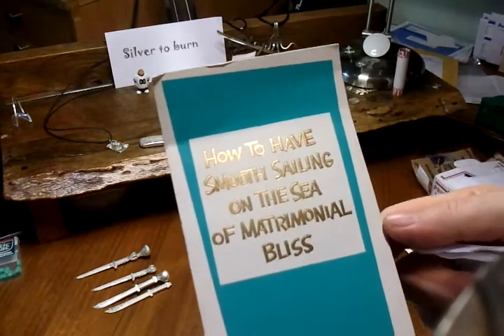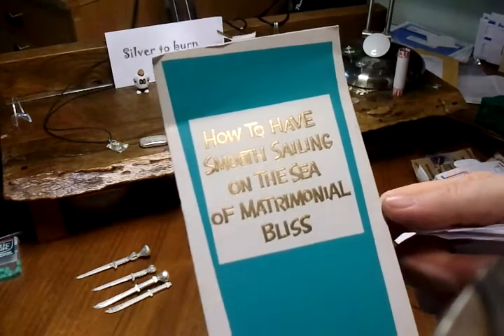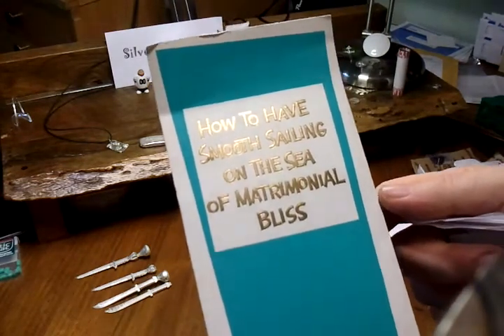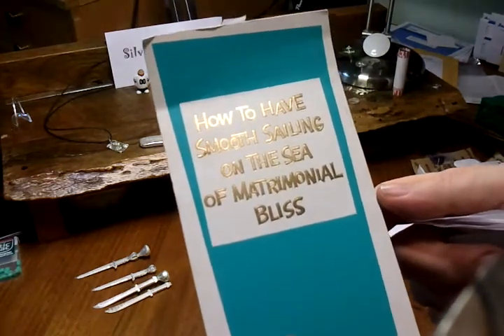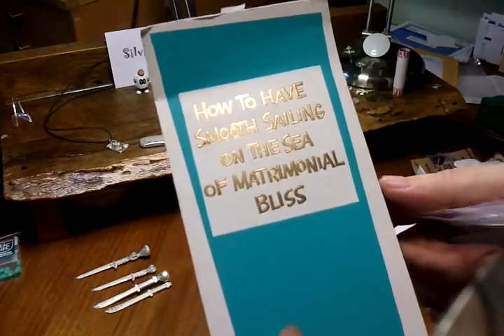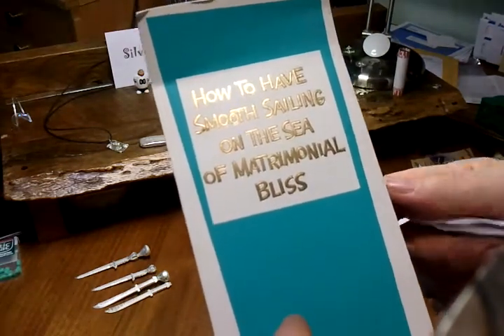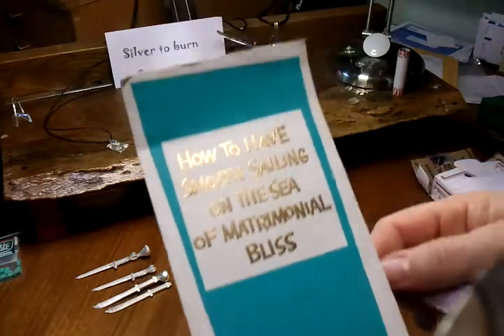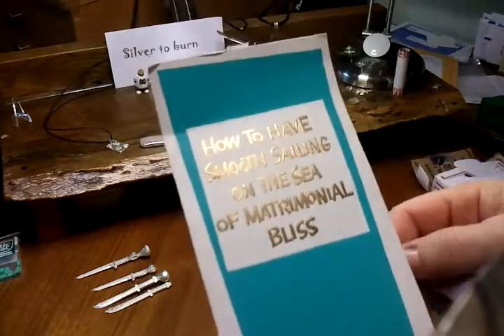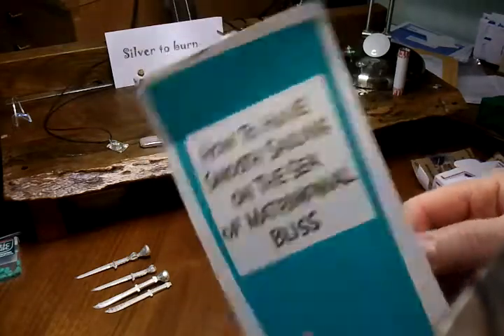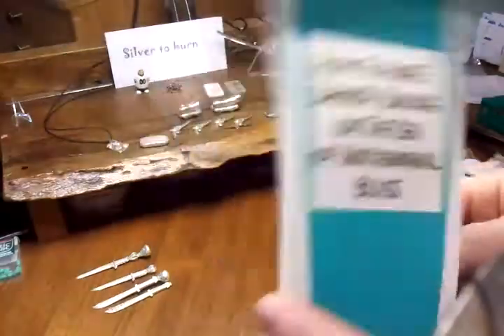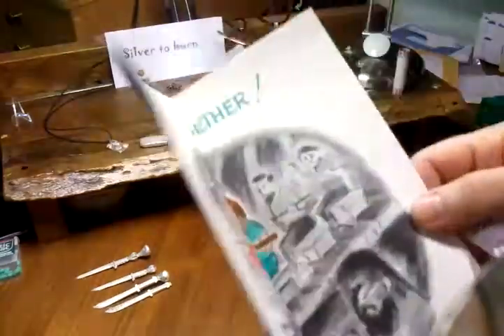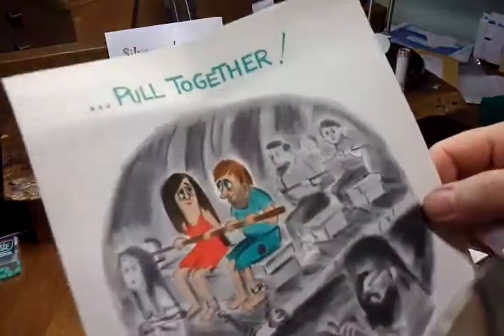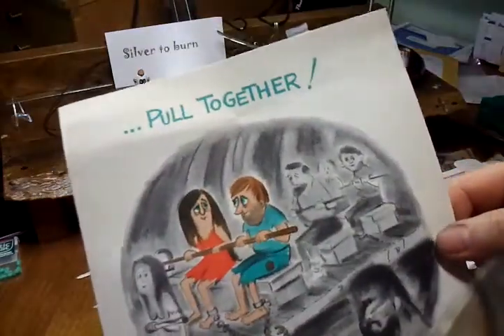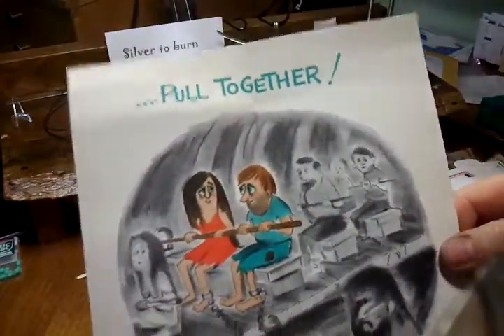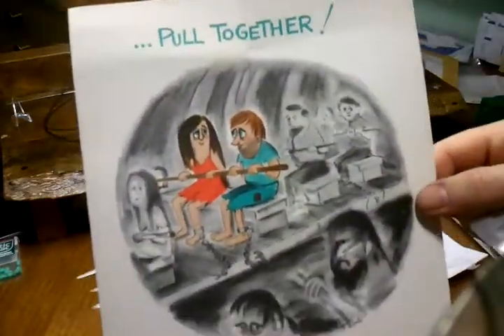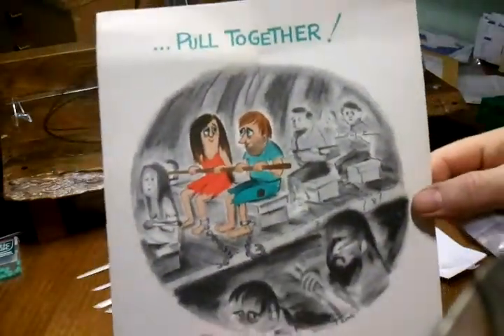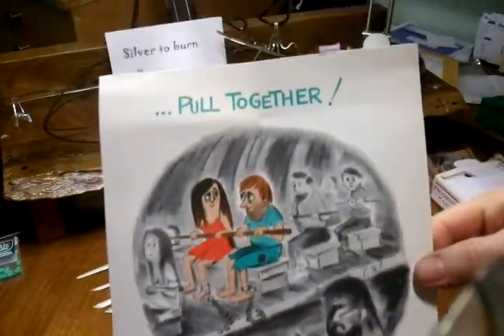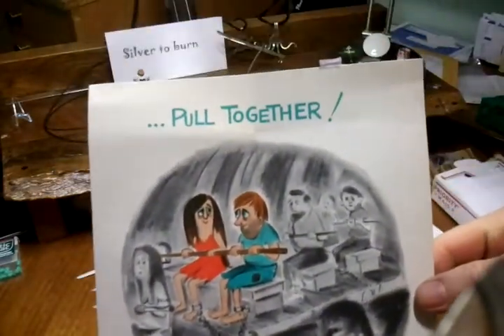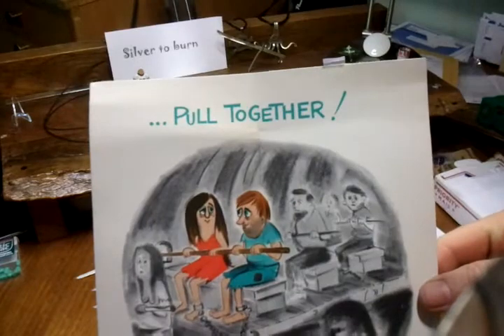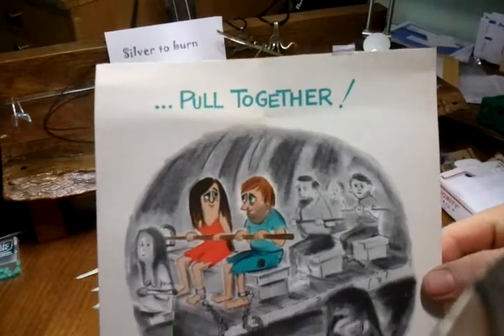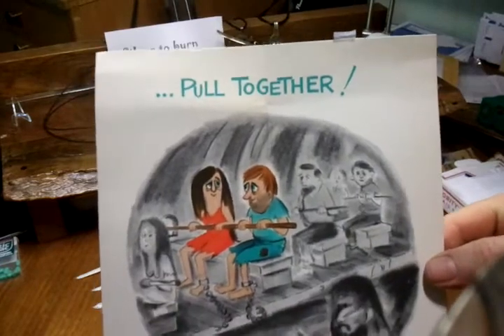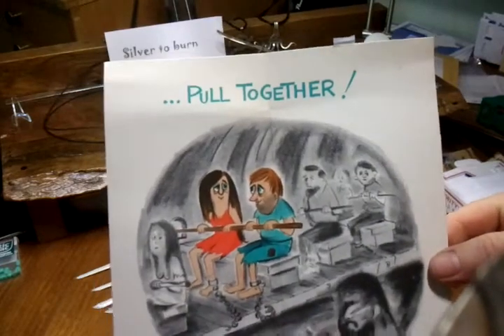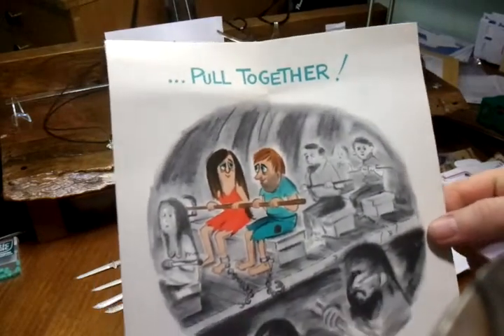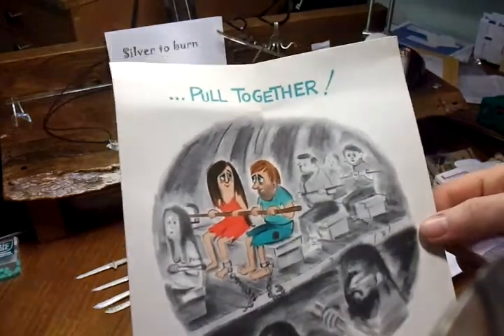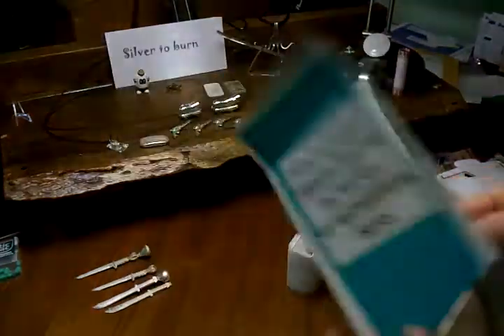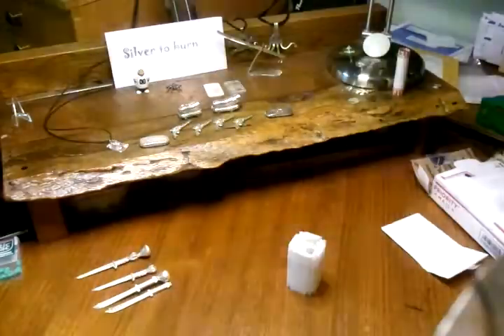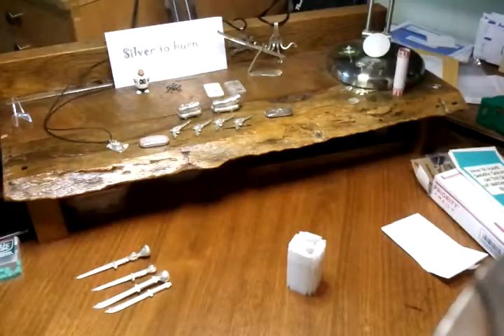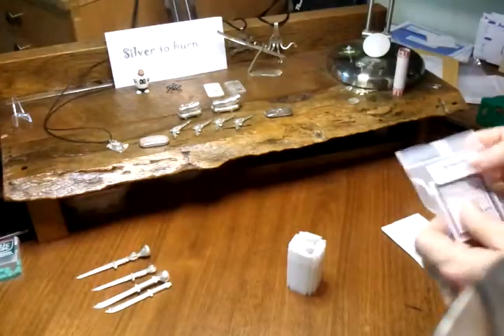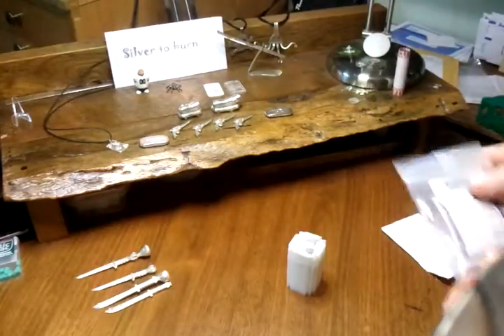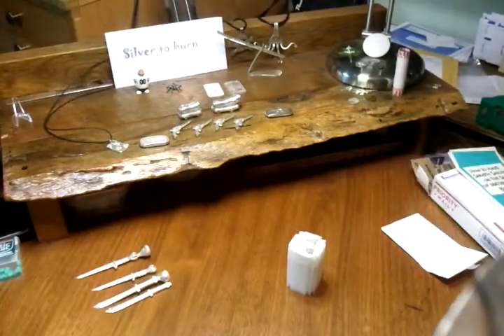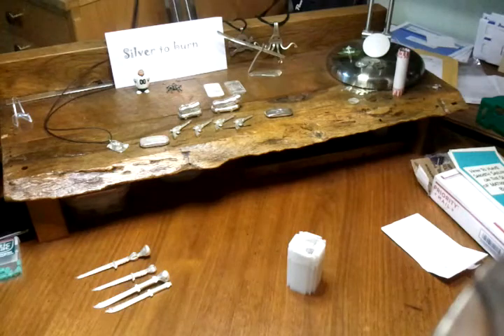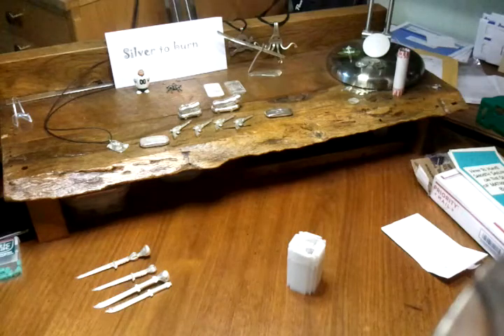I thought I had a smooth sailing on the sea of matrimonial bliss. Pull together. There you have it. Thank you for the card, Louie.